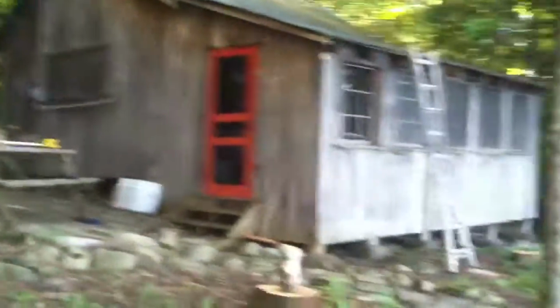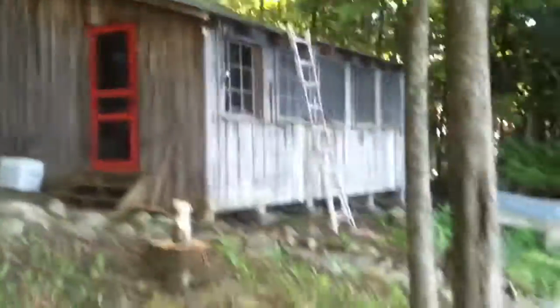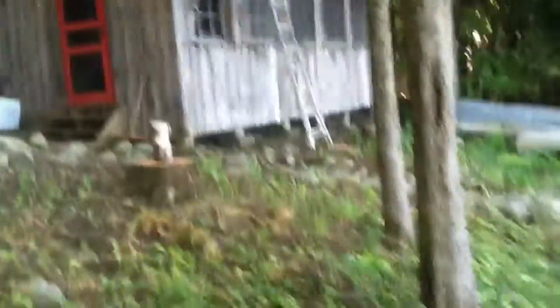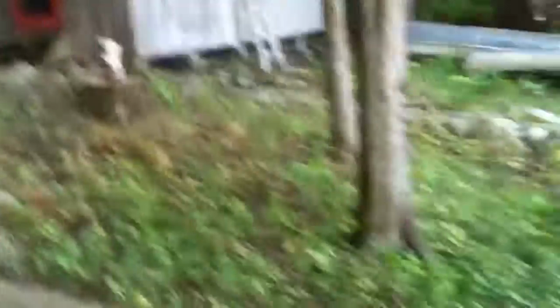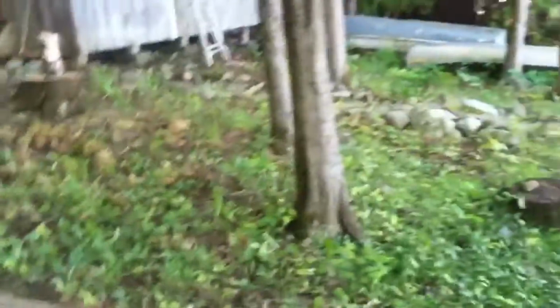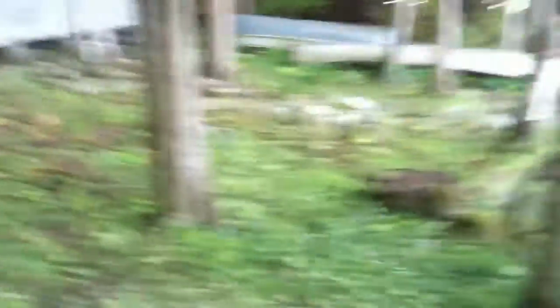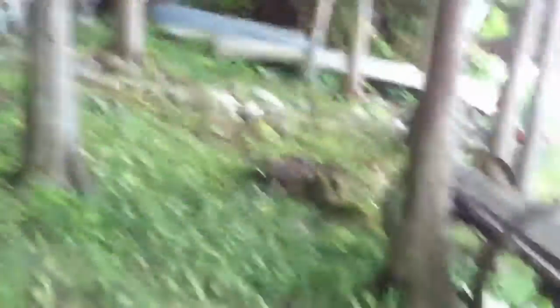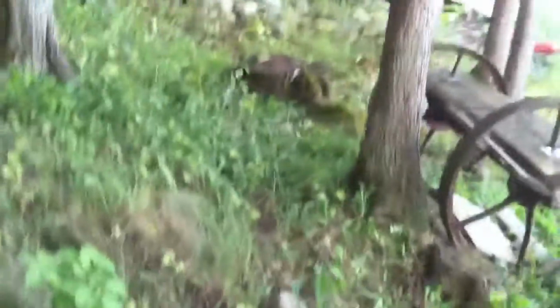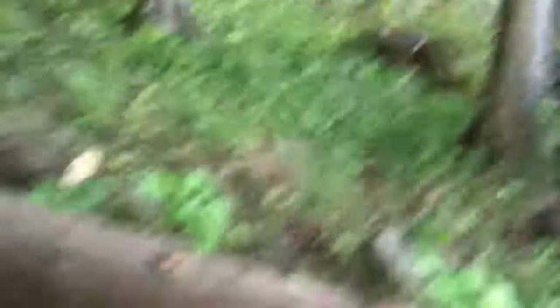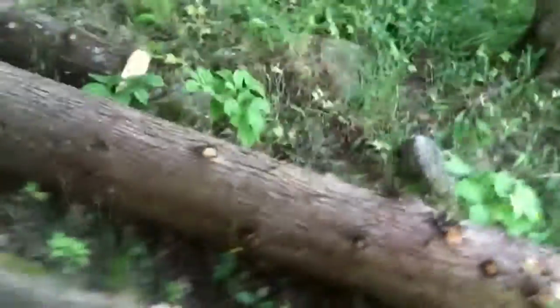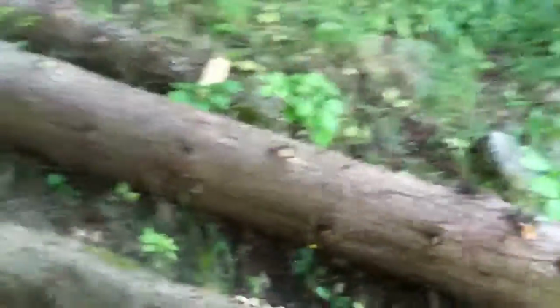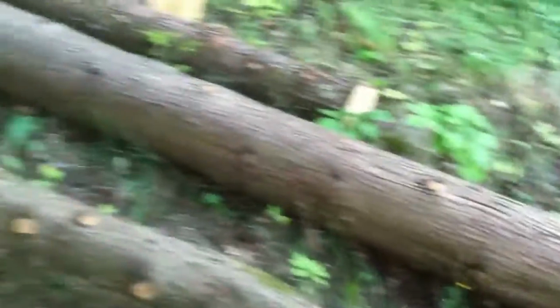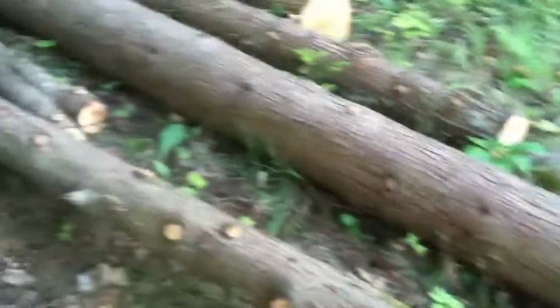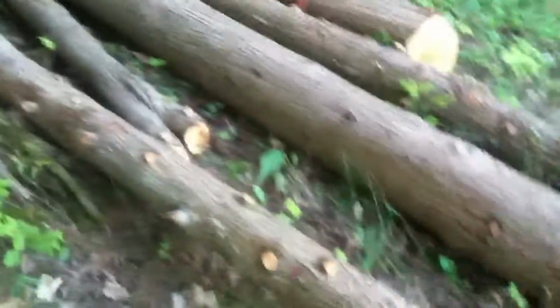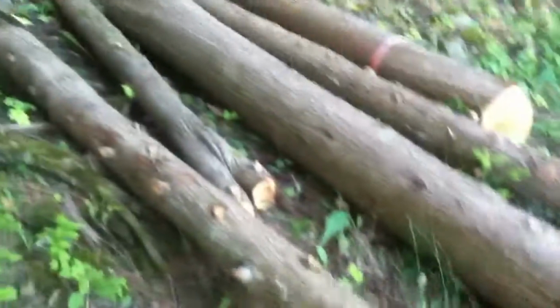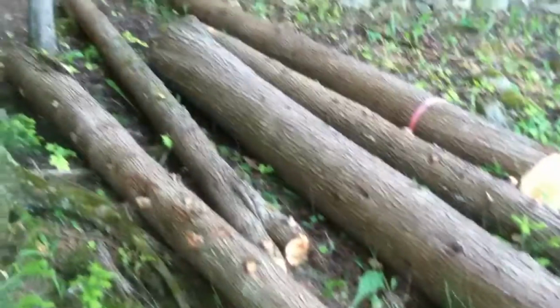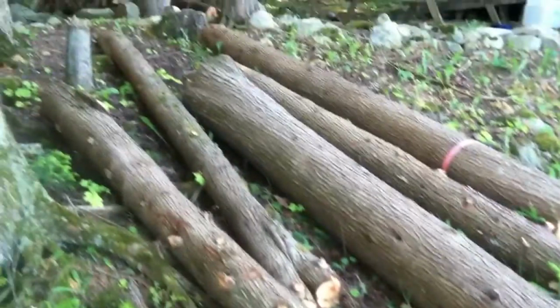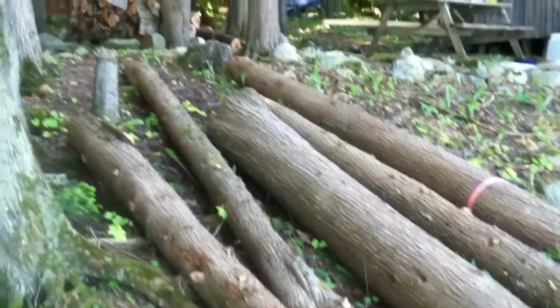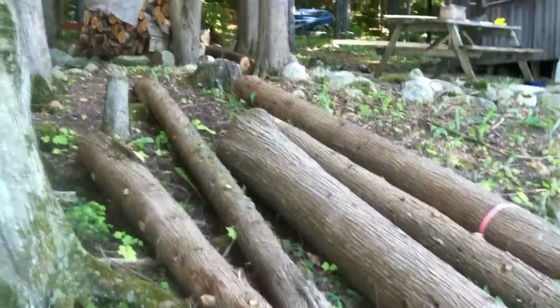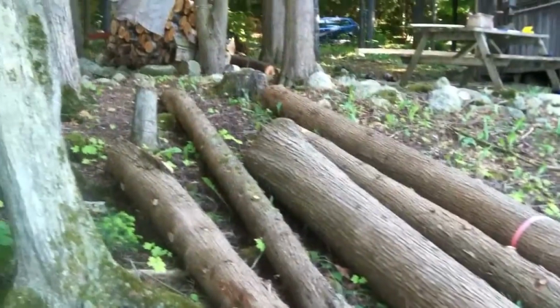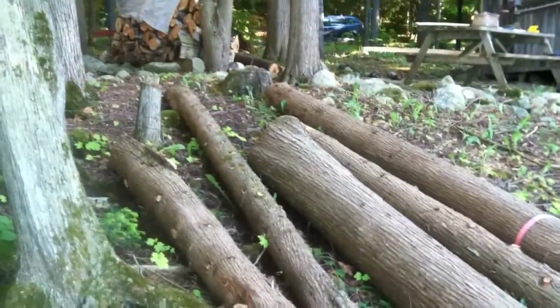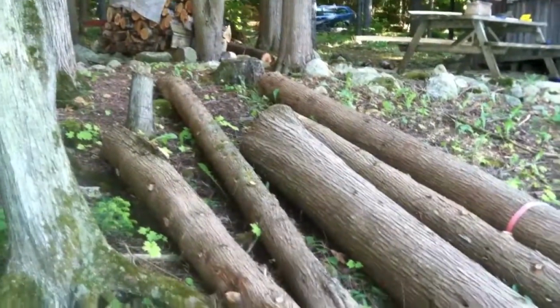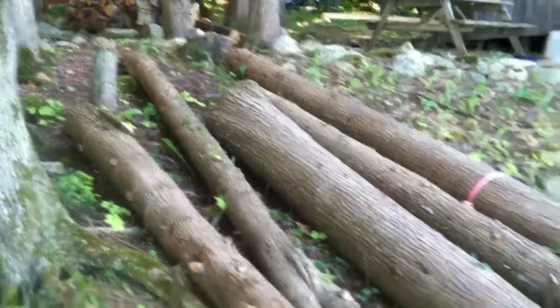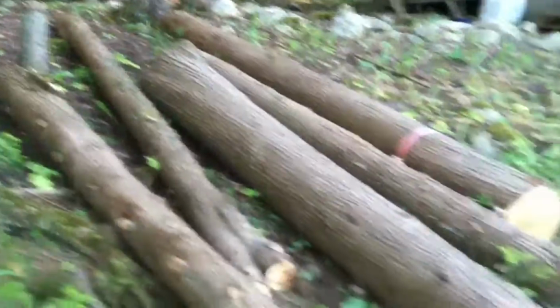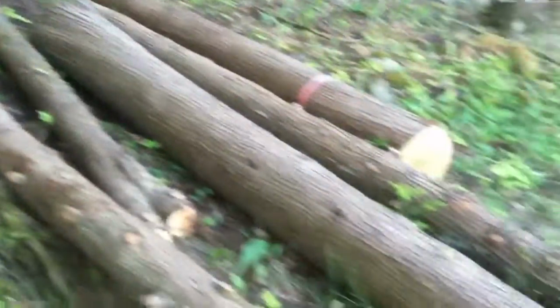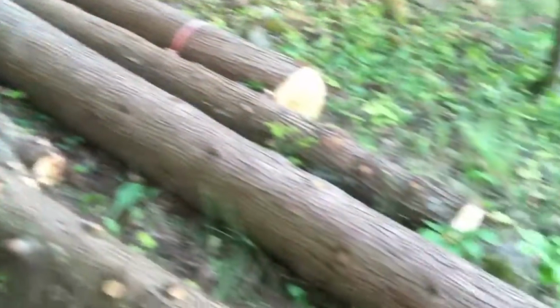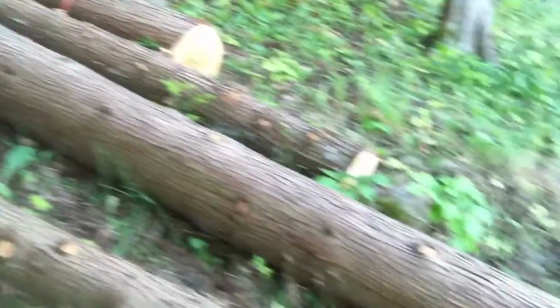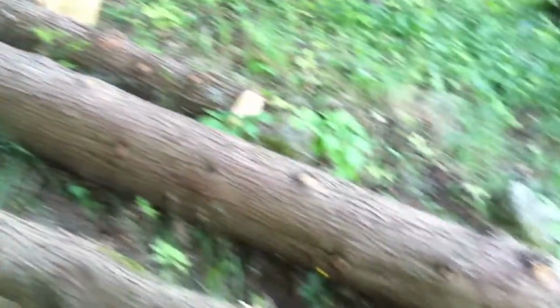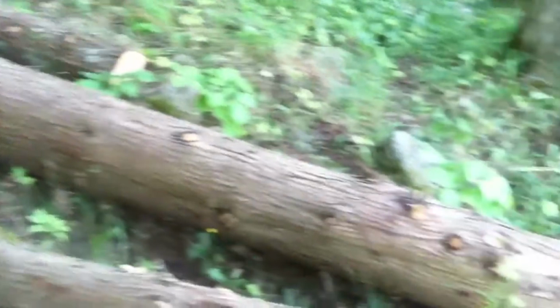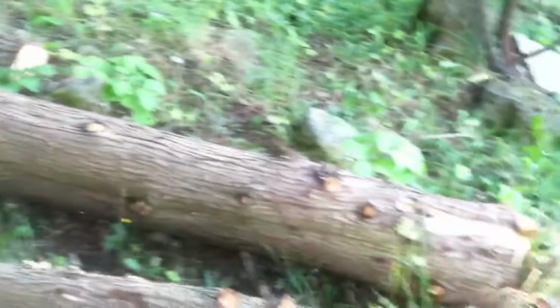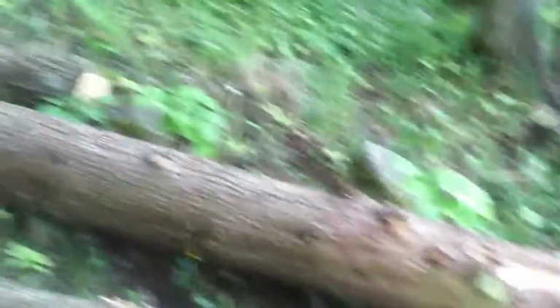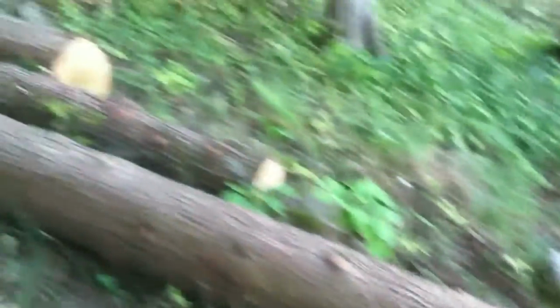We had several trees taken out. This is the lumber from them. We can use this somehow if we can figure out how to cut it — very nice pieces.